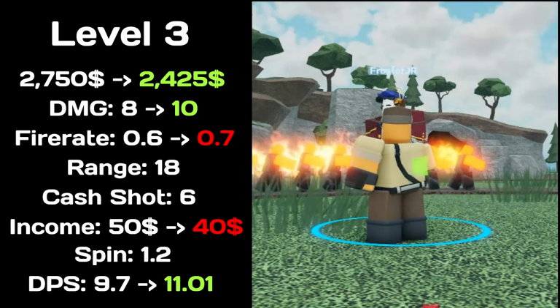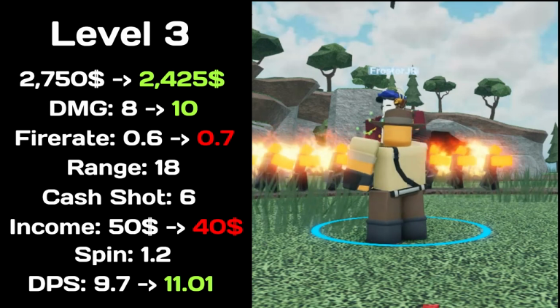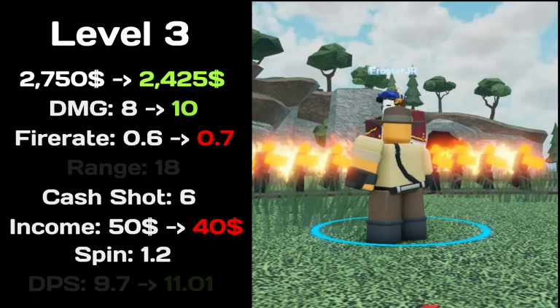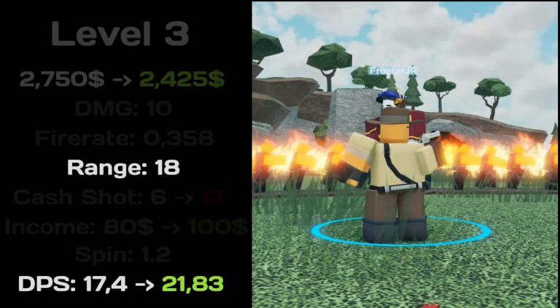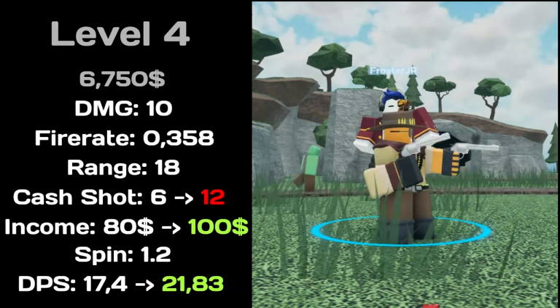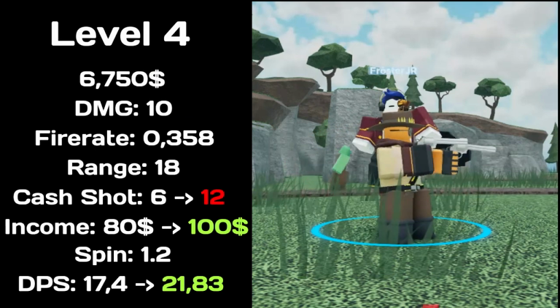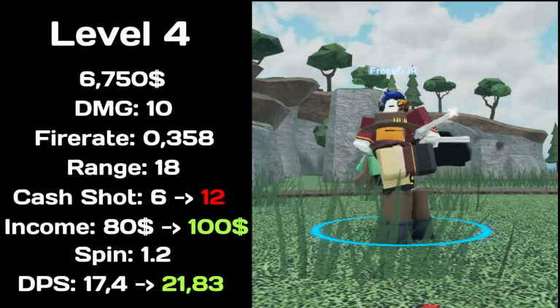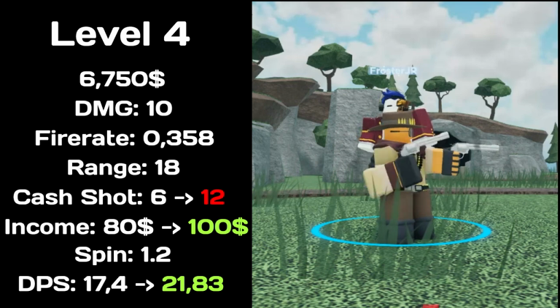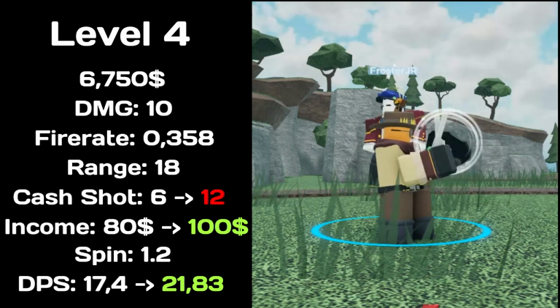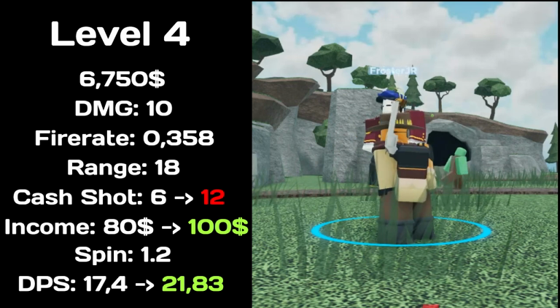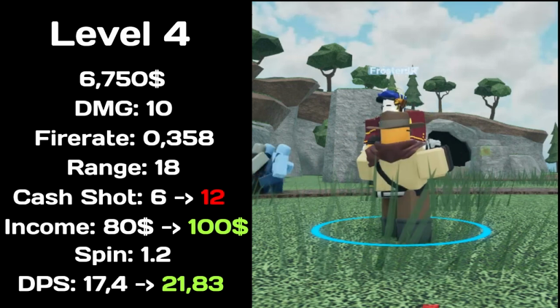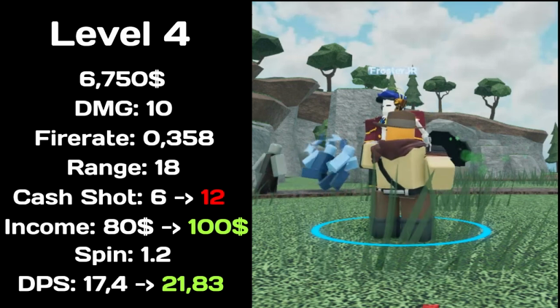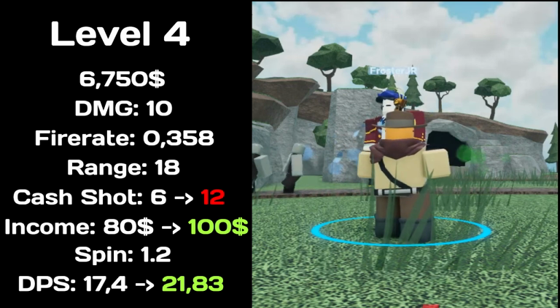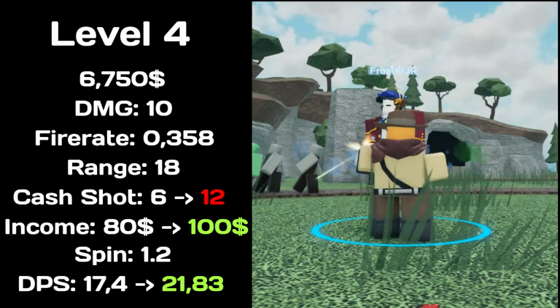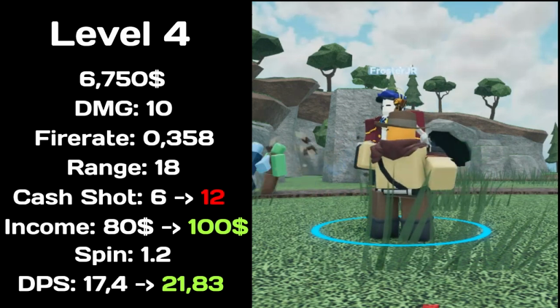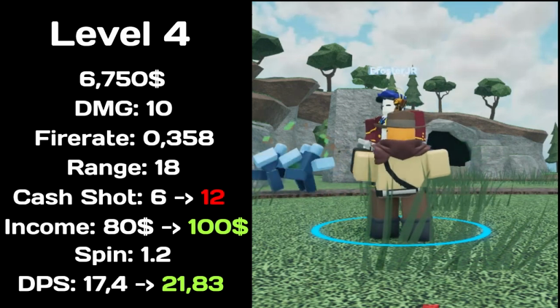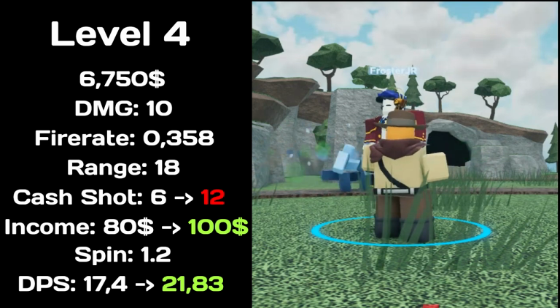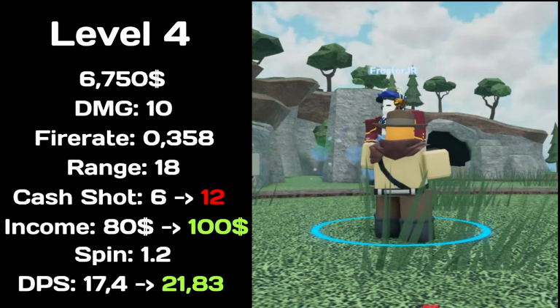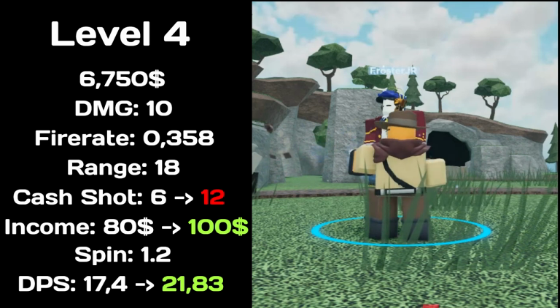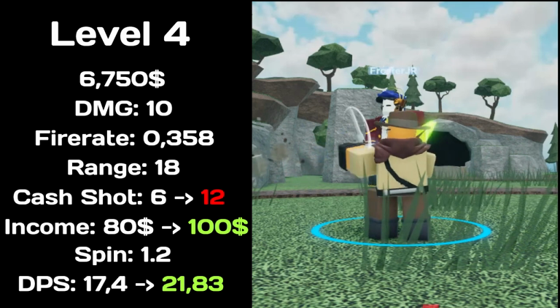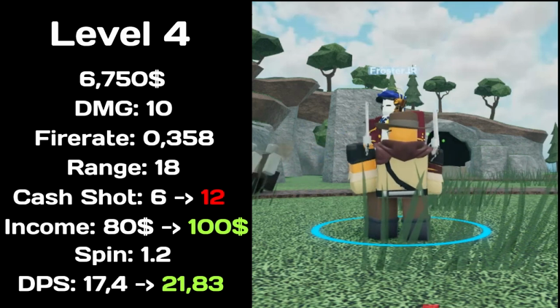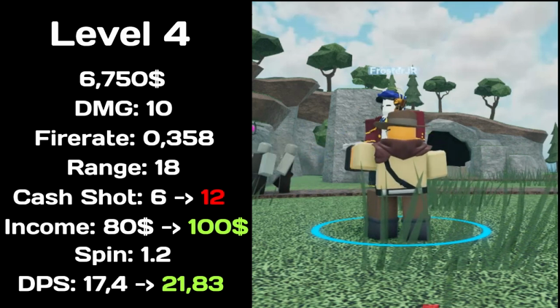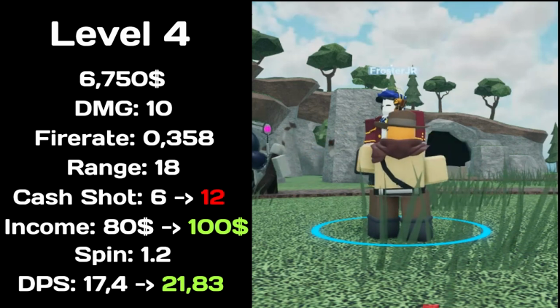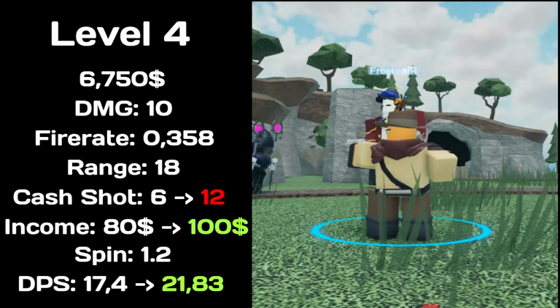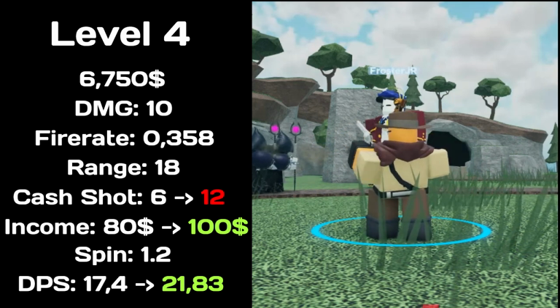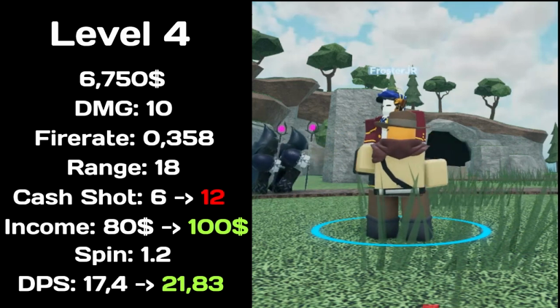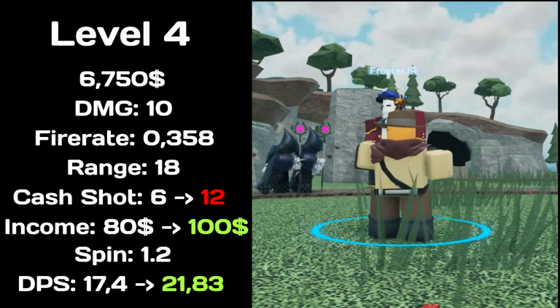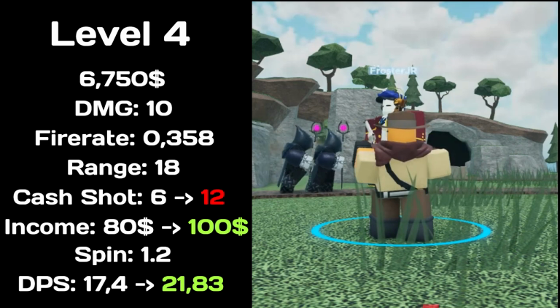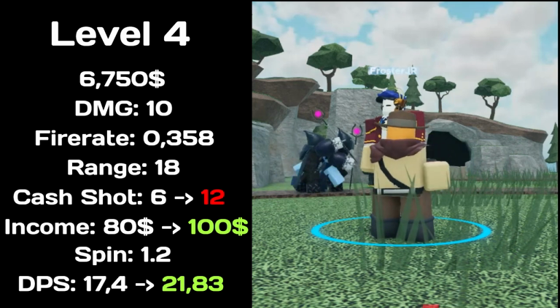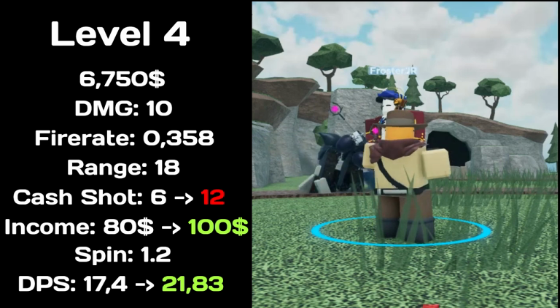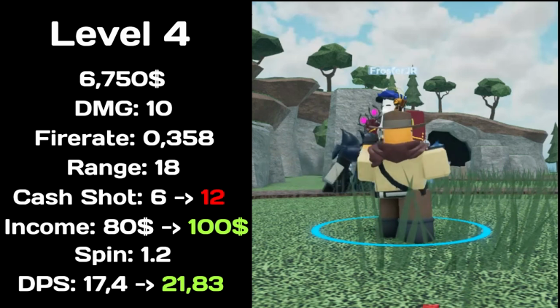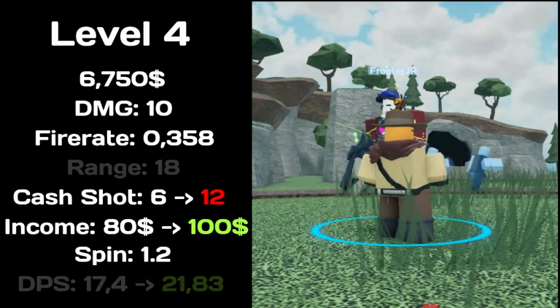At level 4, total price at $6,750, deals 10 damage, has a fire rate of 0.358, has 18 range, income increased to $100, spin time of 1.2. Total DPS increased to 21.83.